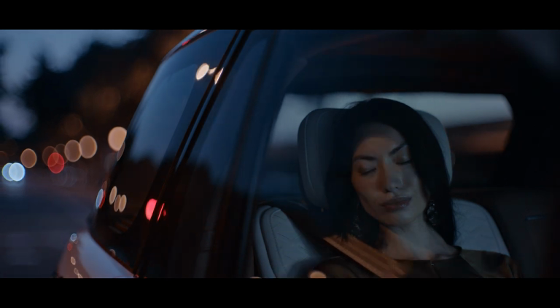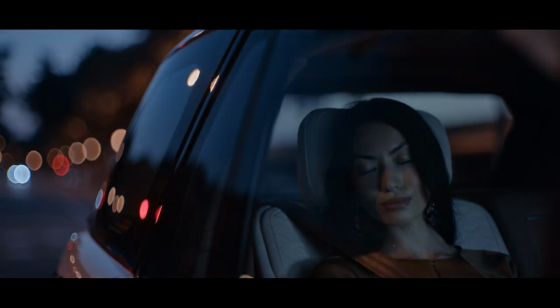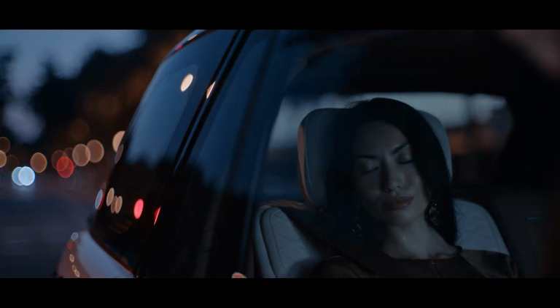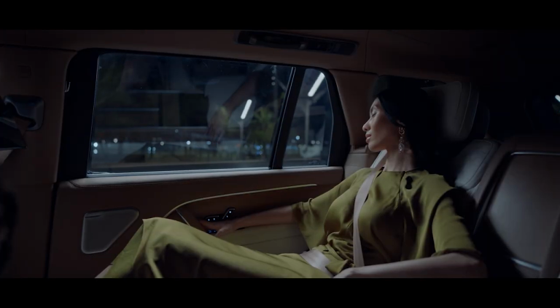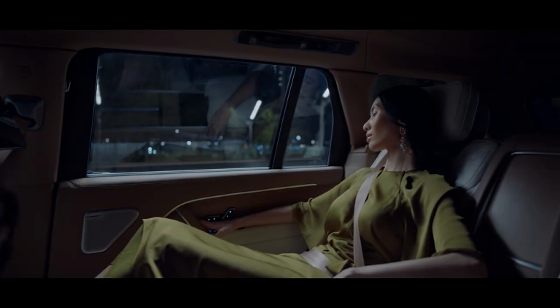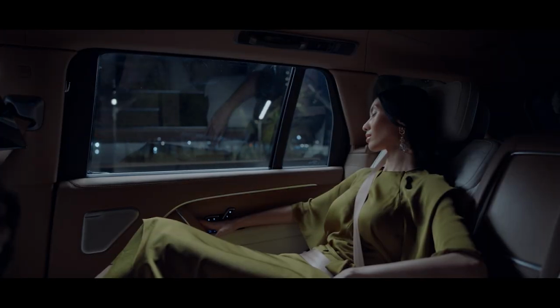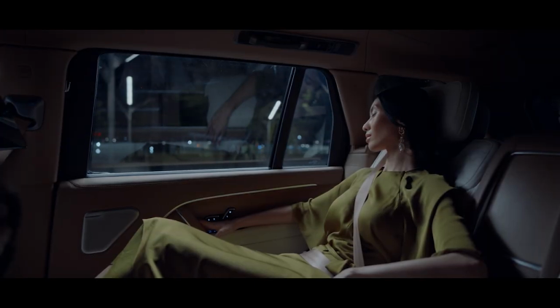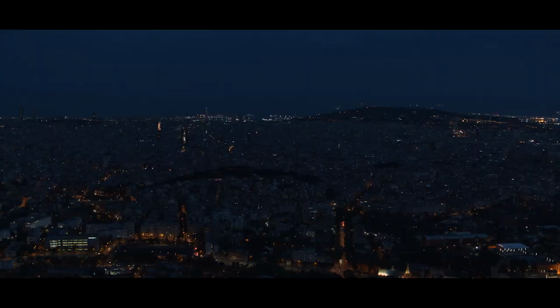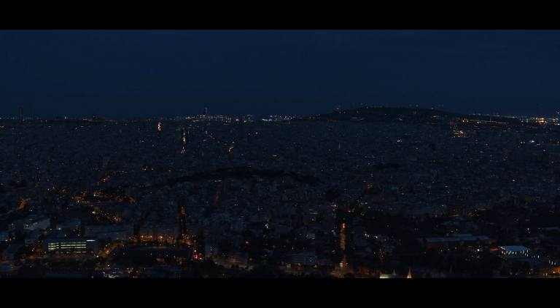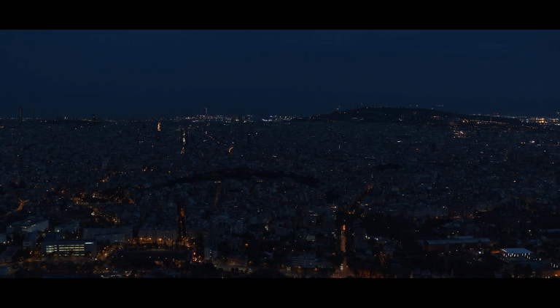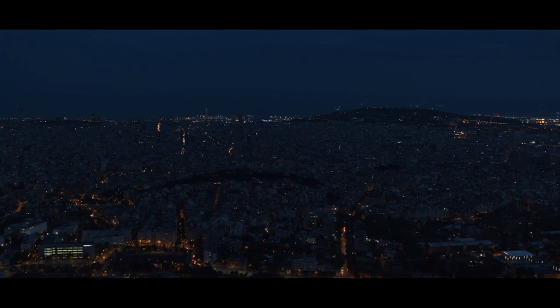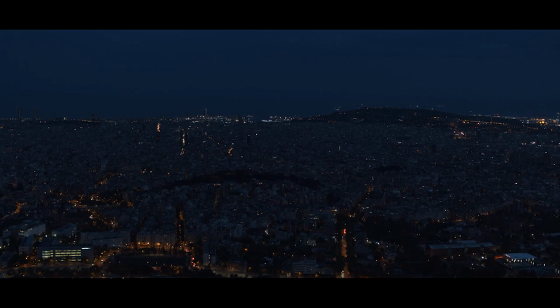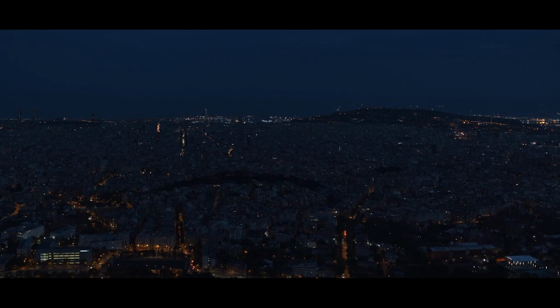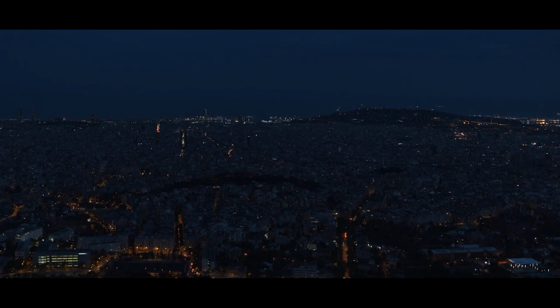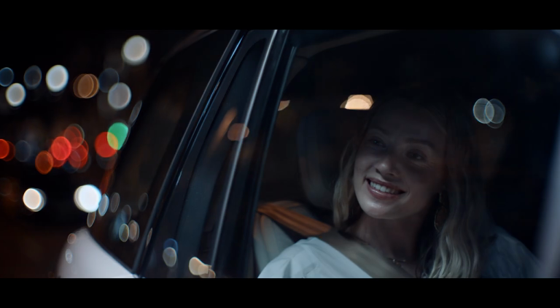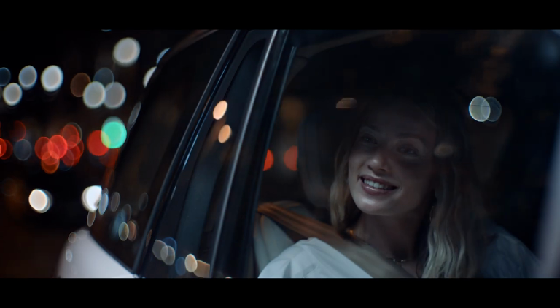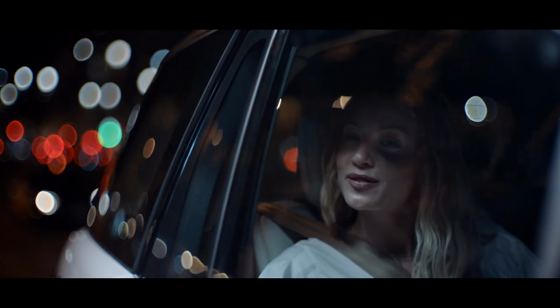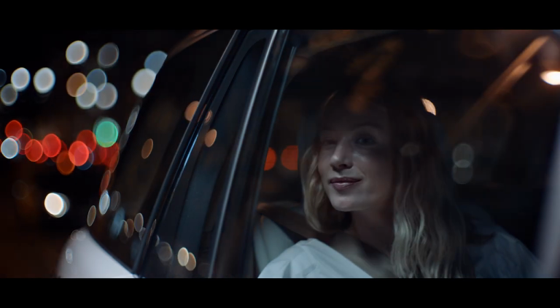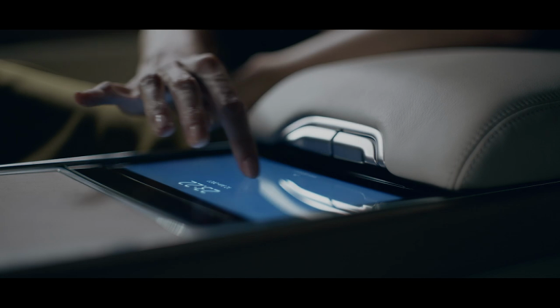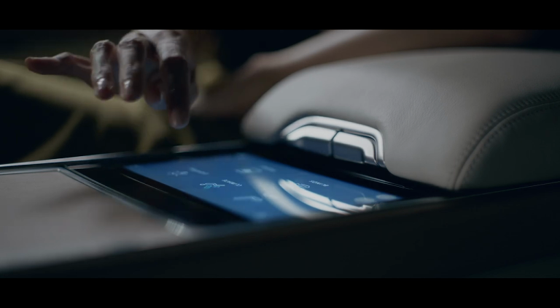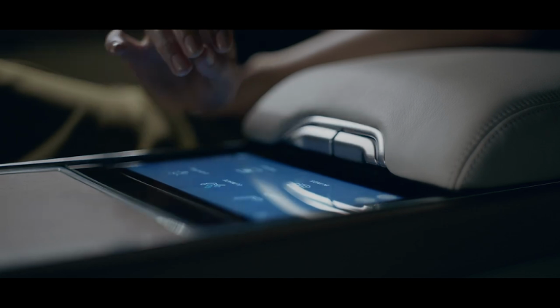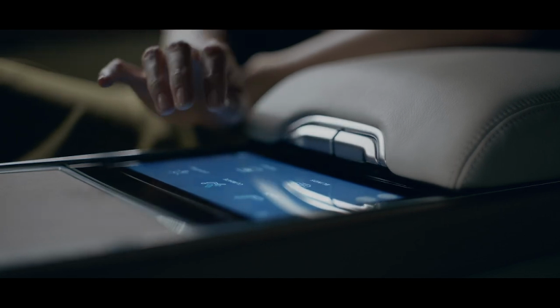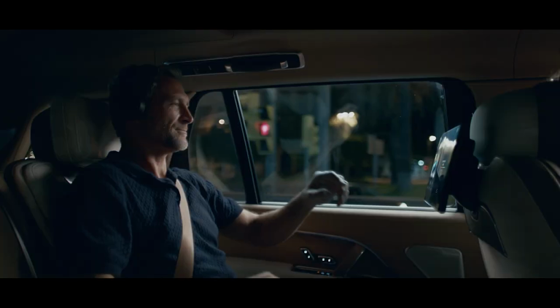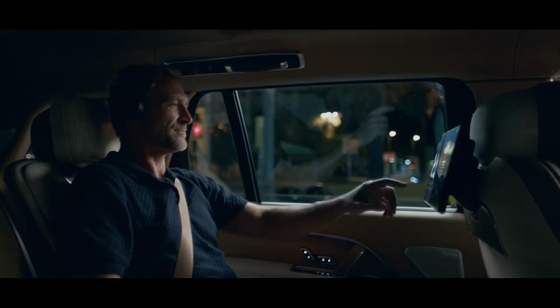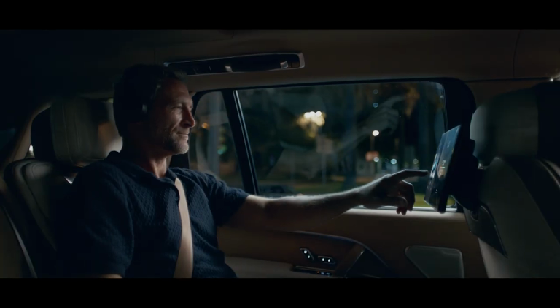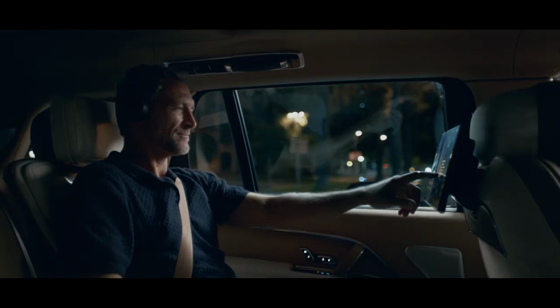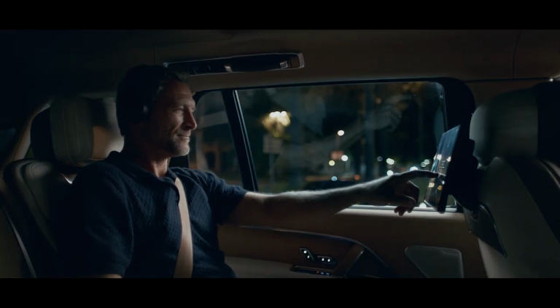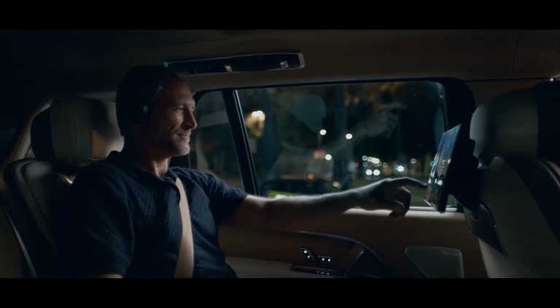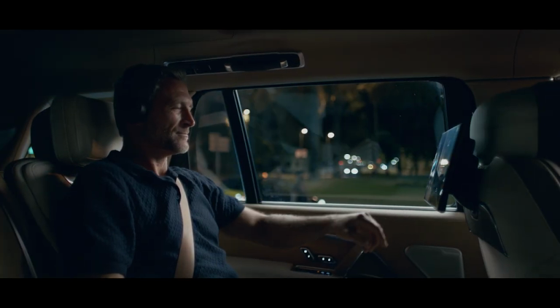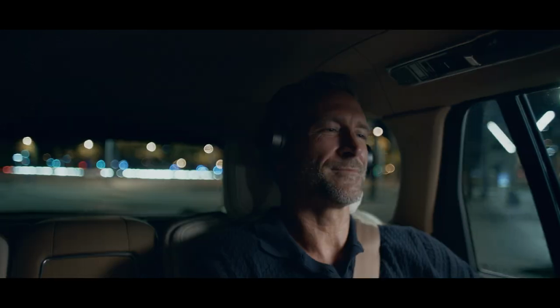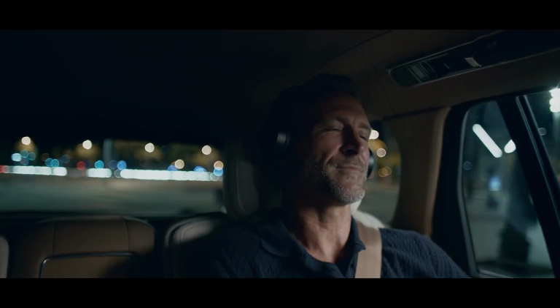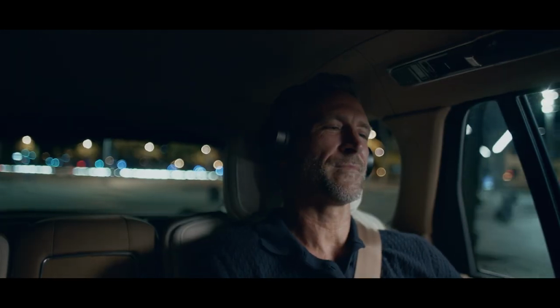Played through the Meridian Signature Sound headrest speakers. And with executive-class rear seats, an 8-inch rear-seat touchscreen controller, and two 11.4-inch touchscreens for entertainment, everyone will feel truly at home.